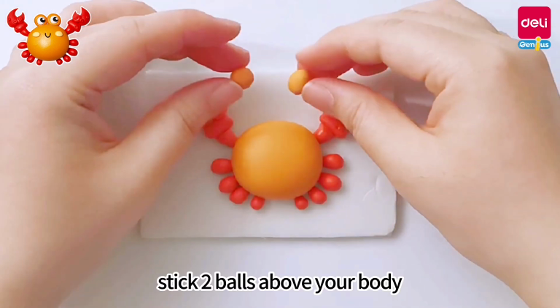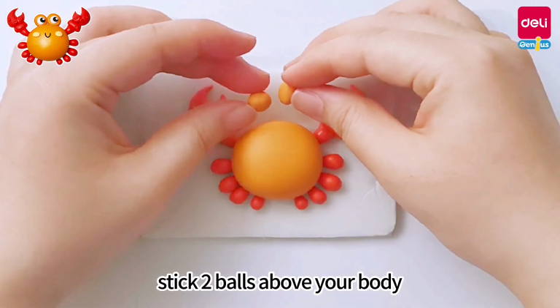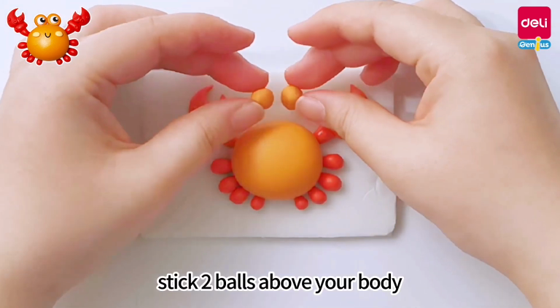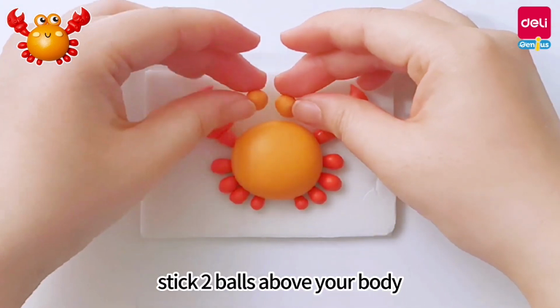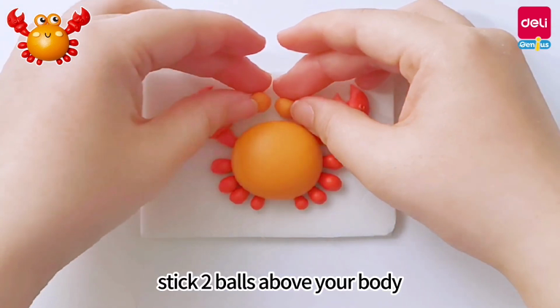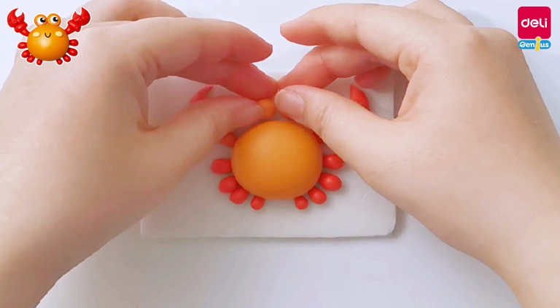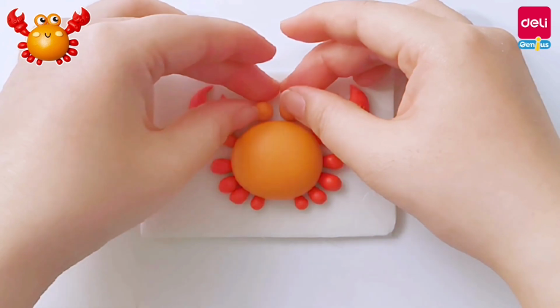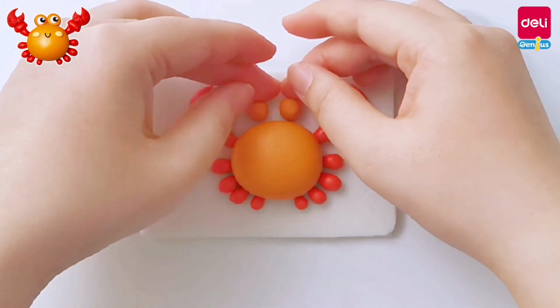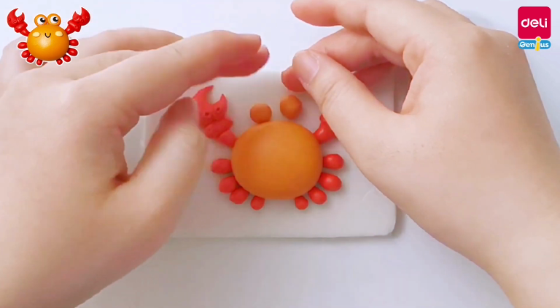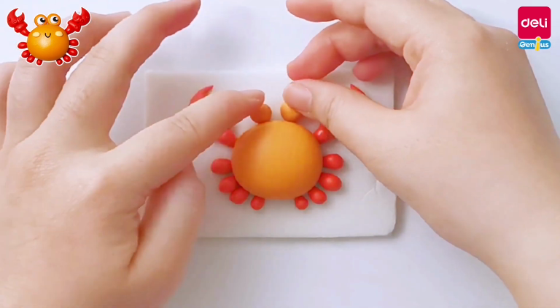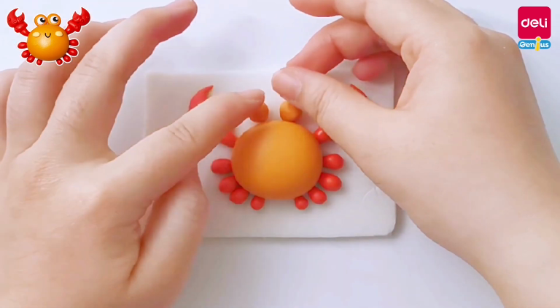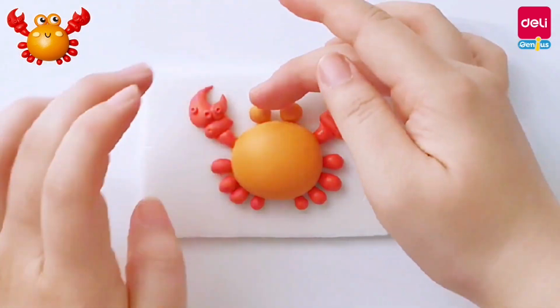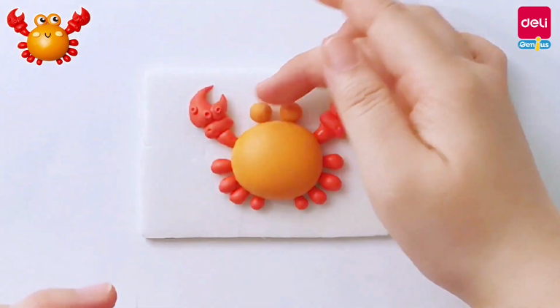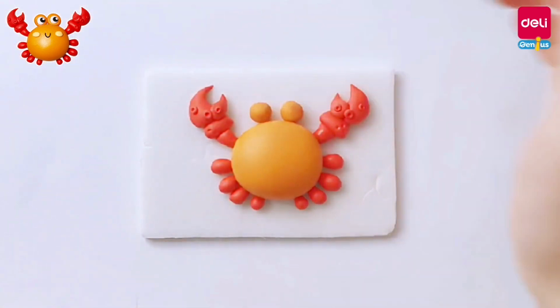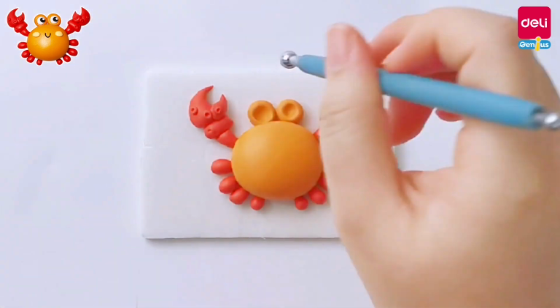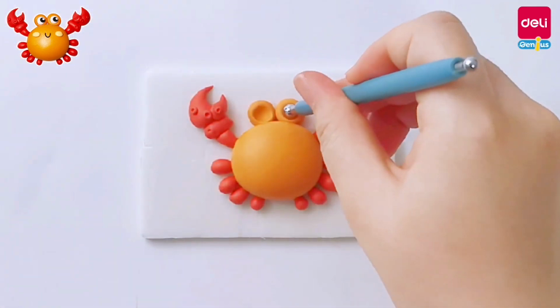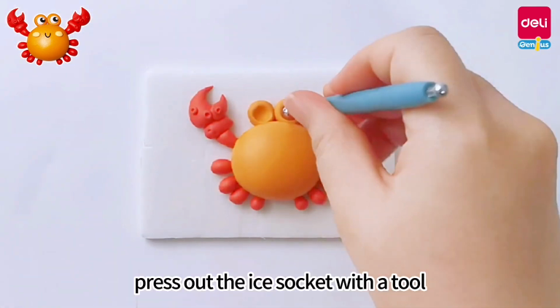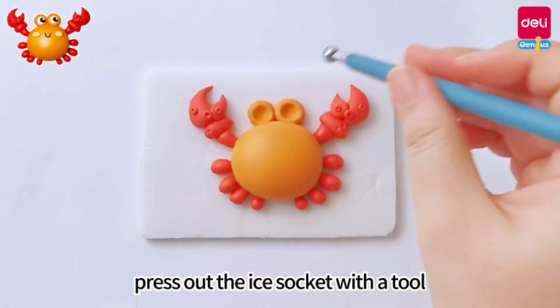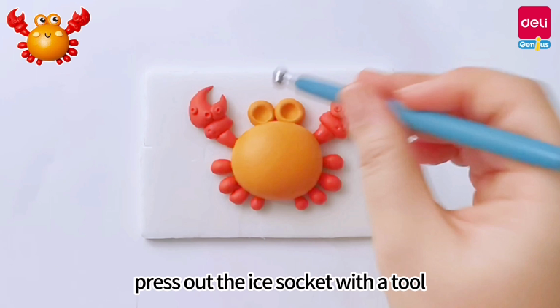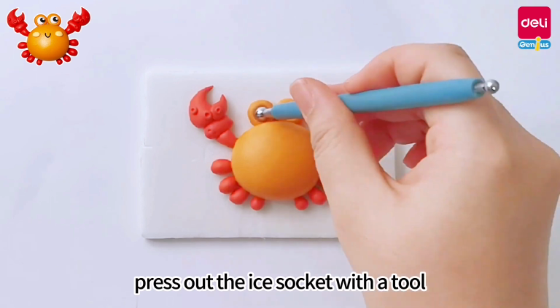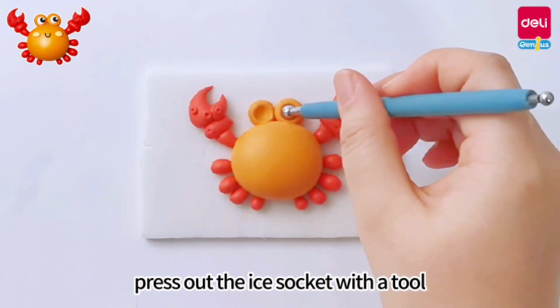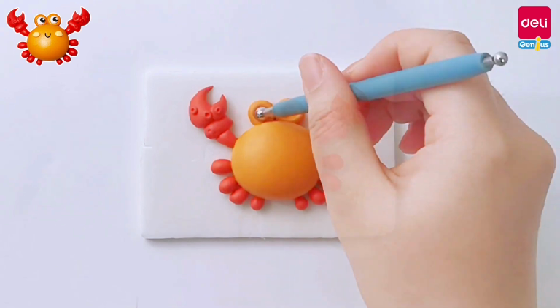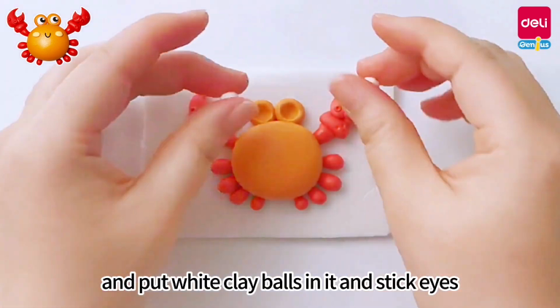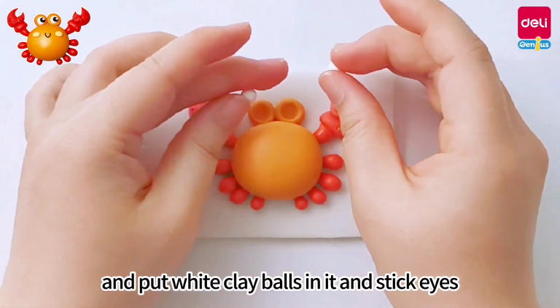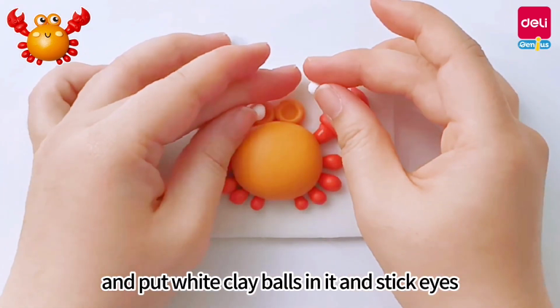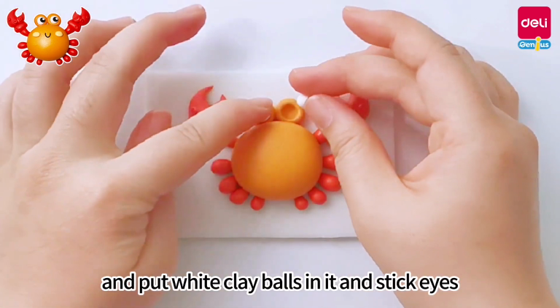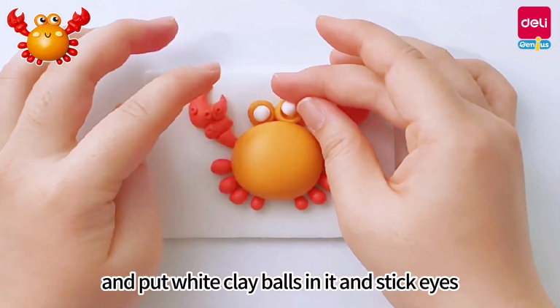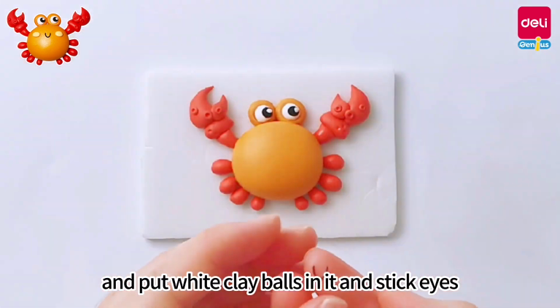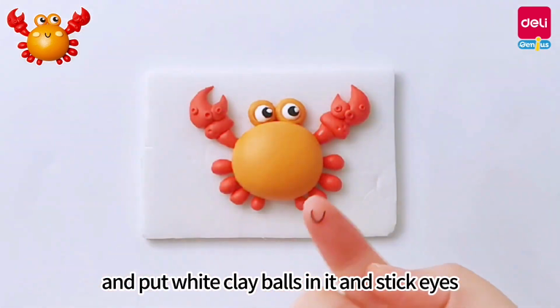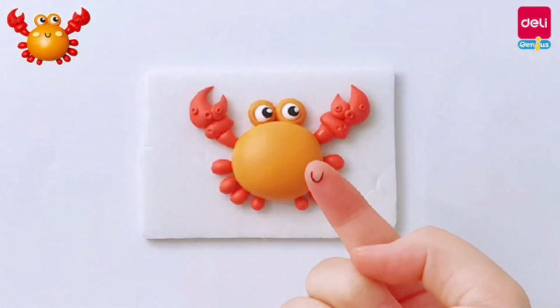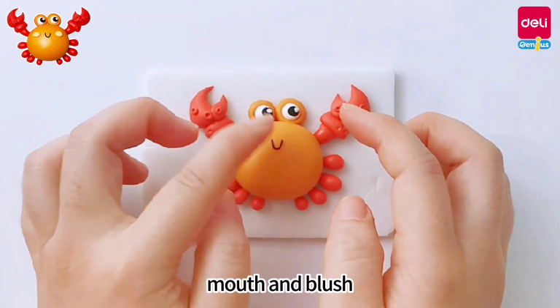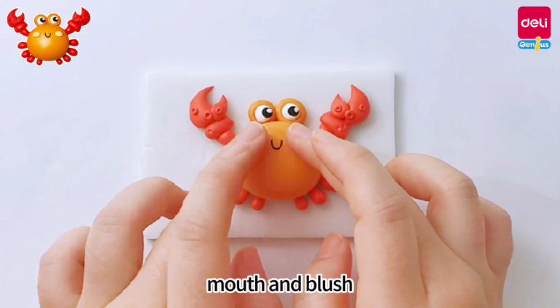Stick two balls above the body. Press out the eye sockets with a tool, put white clay balls in them, and stick on the eyes, mouth, and blush.